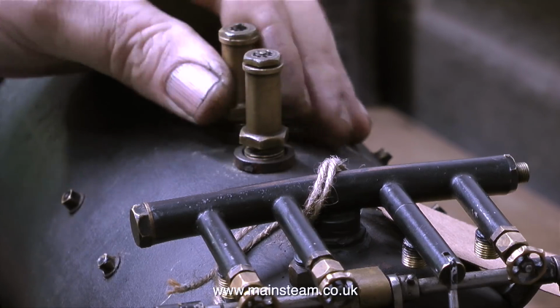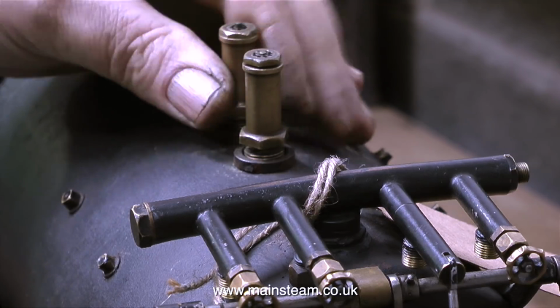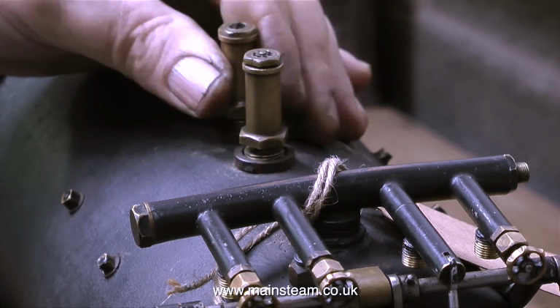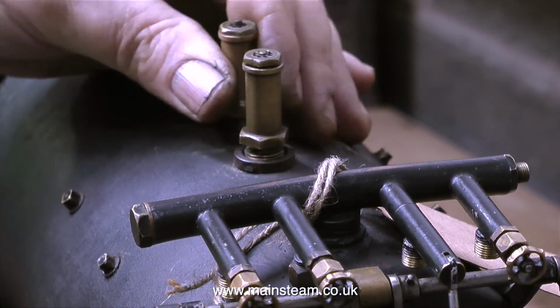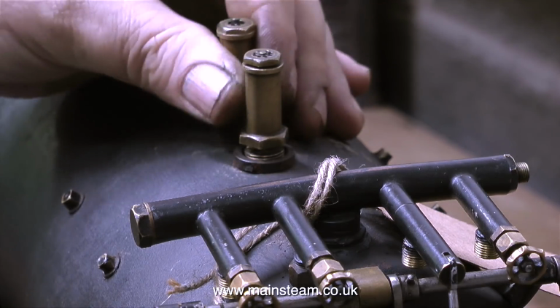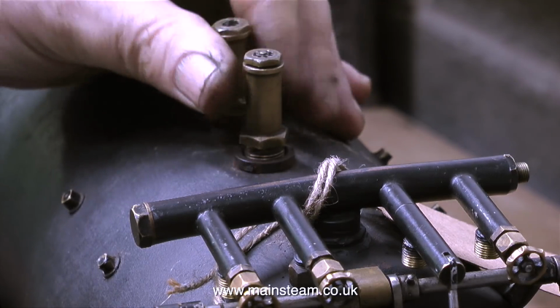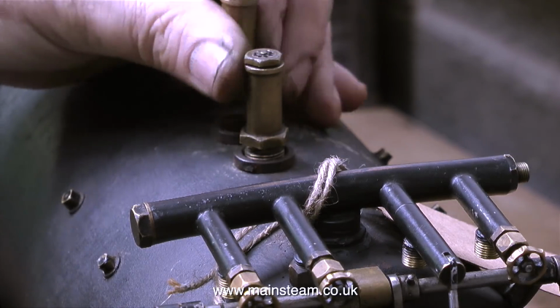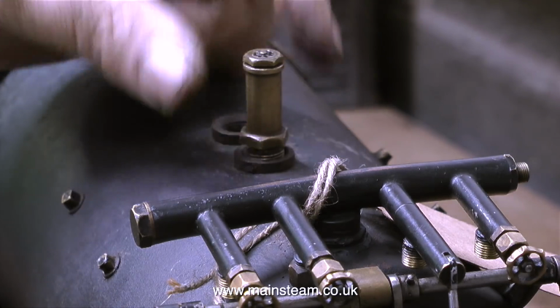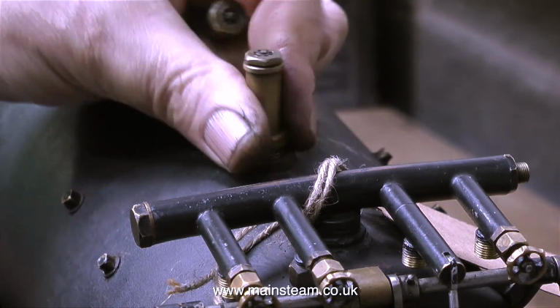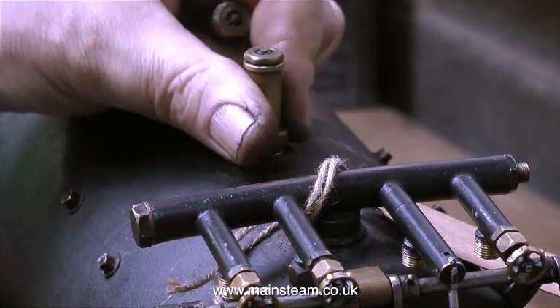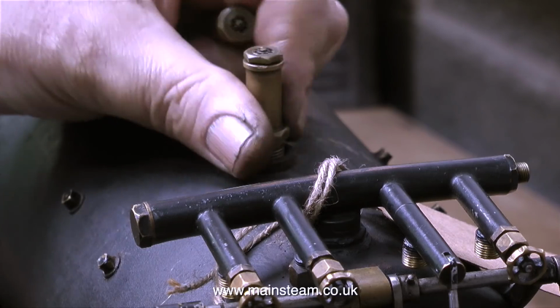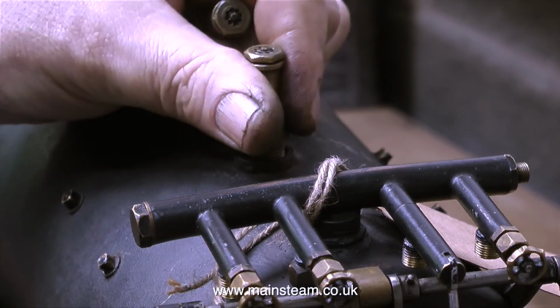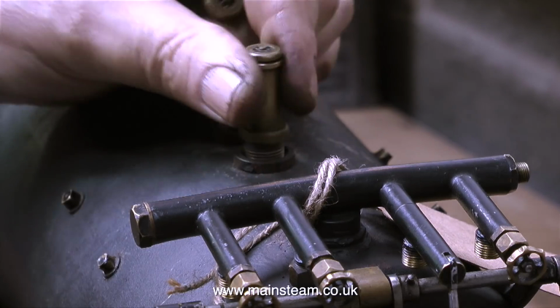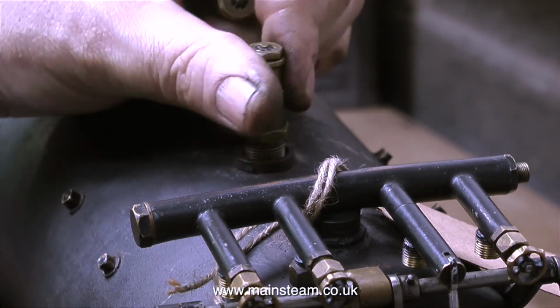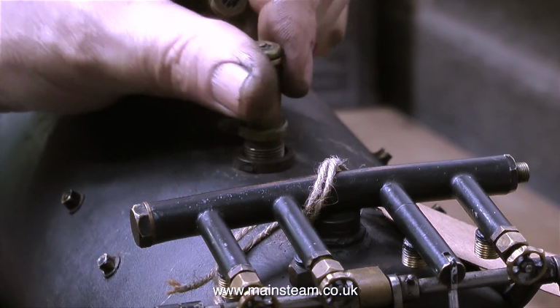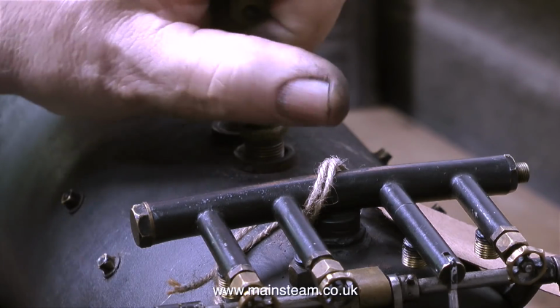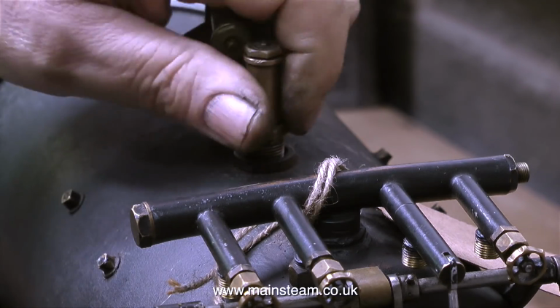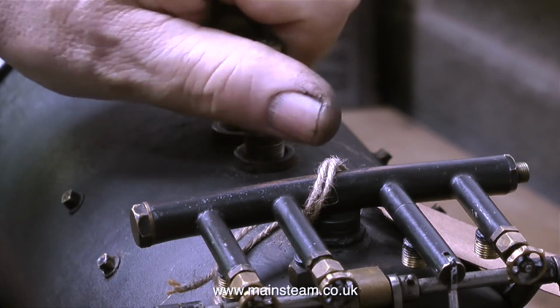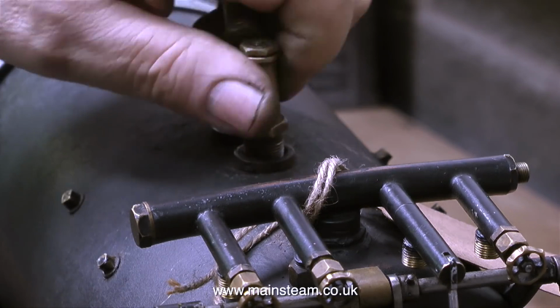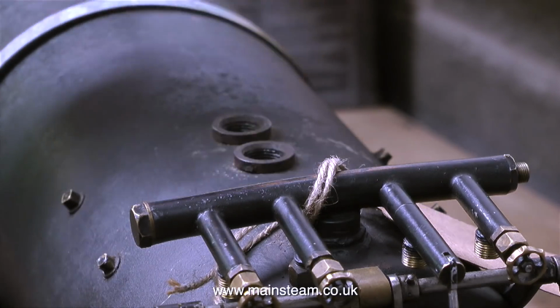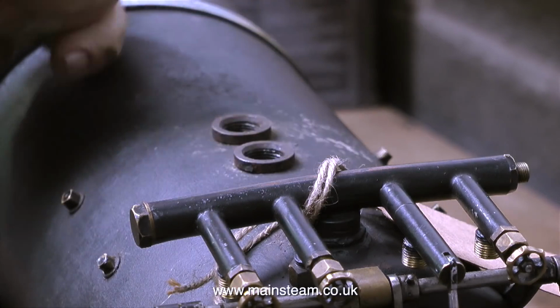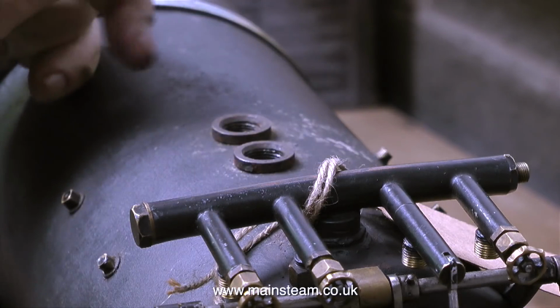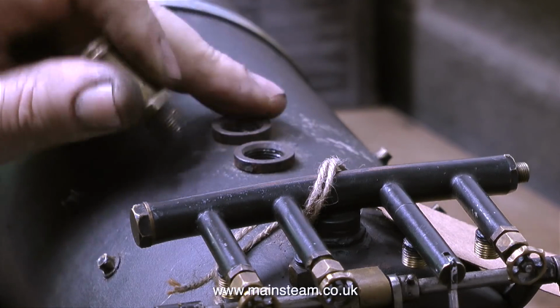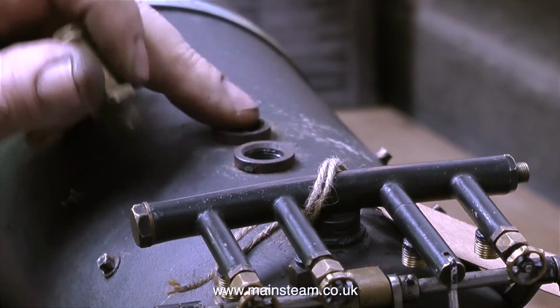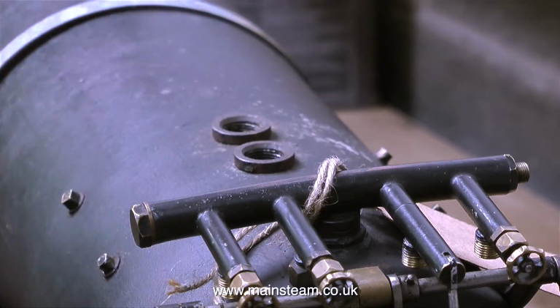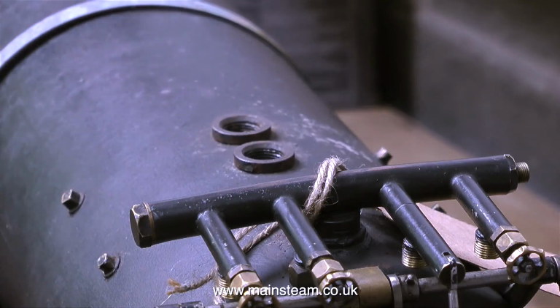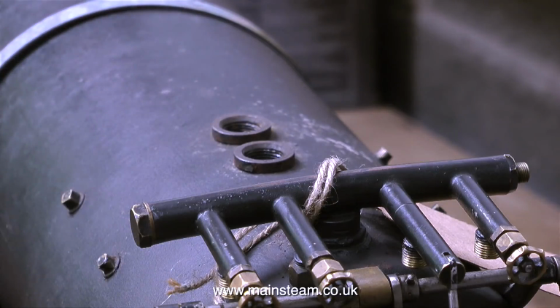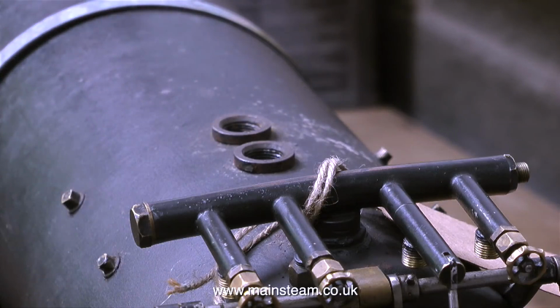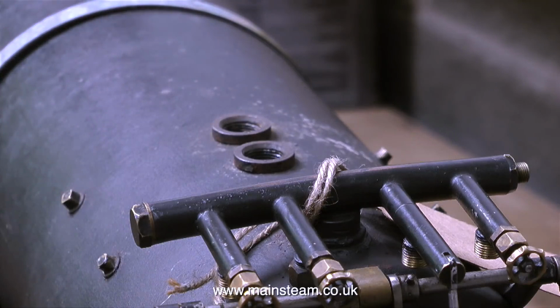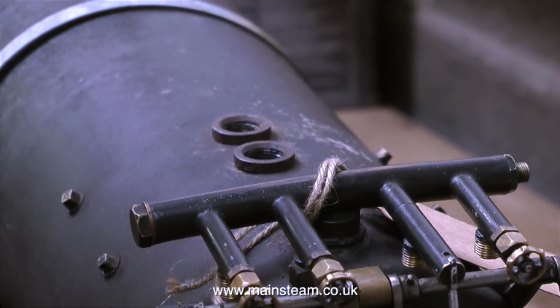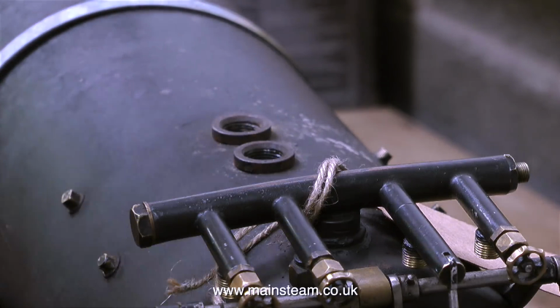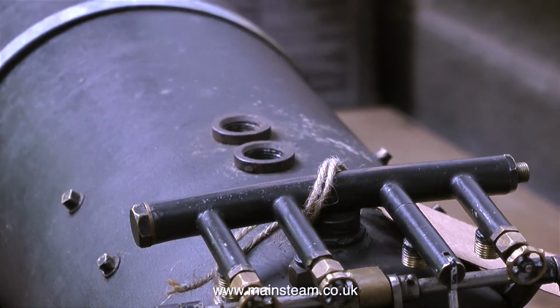This is the fitting of the boiler to the V1, and it was not a nice job at all. It was very difficult to do. I was quite surprised — I thought, well, putting the boiler back on the frames, simple. No. It certainly was not.